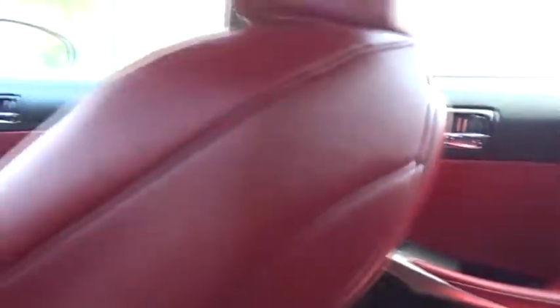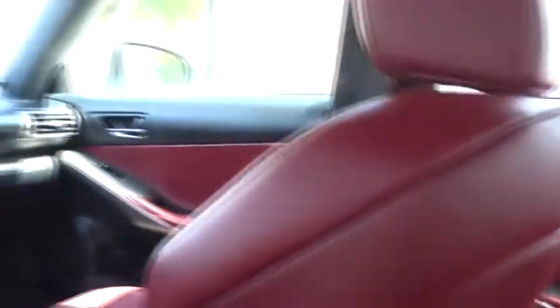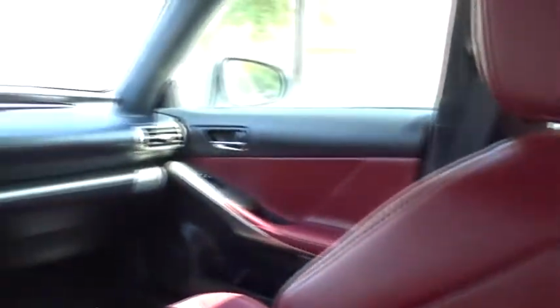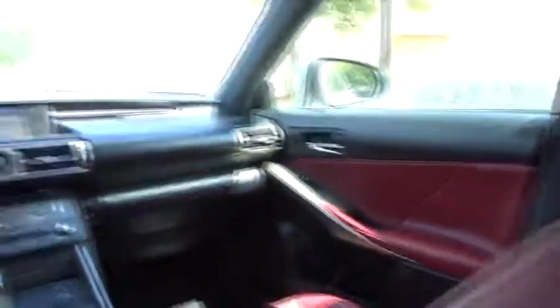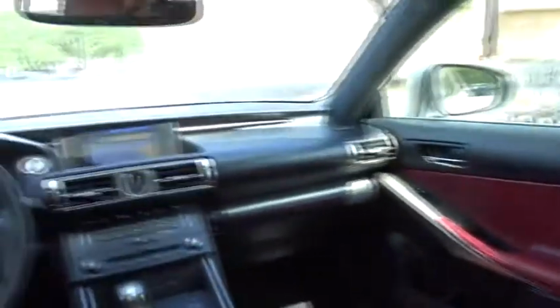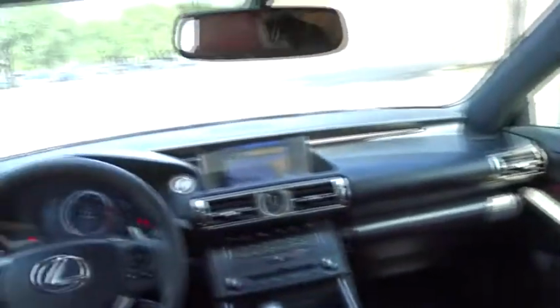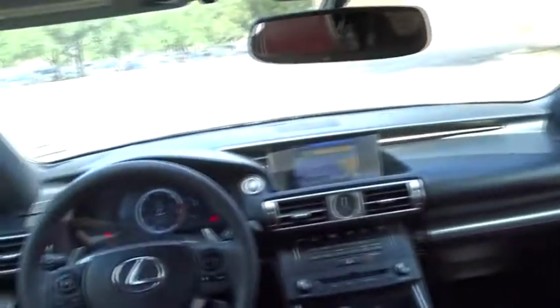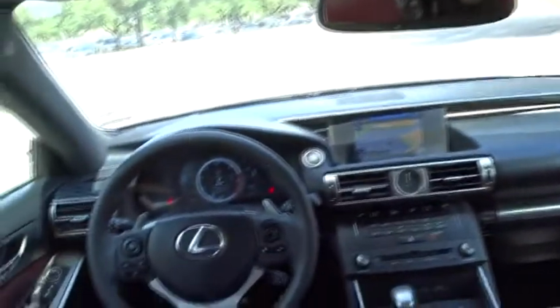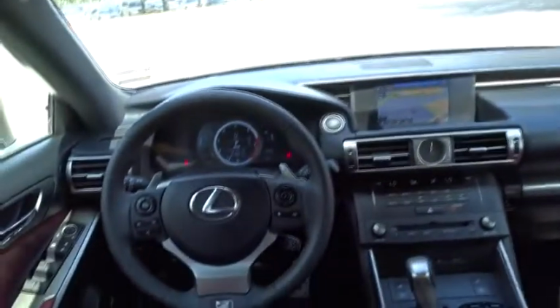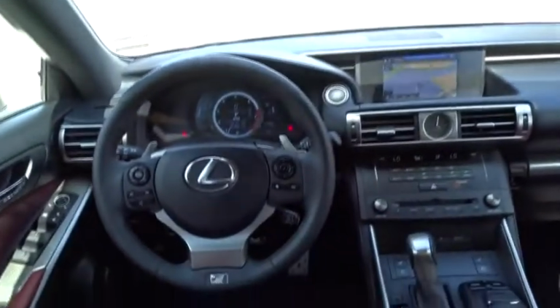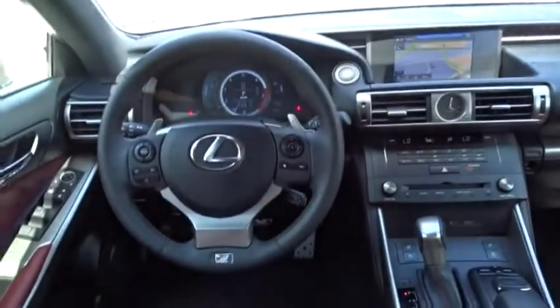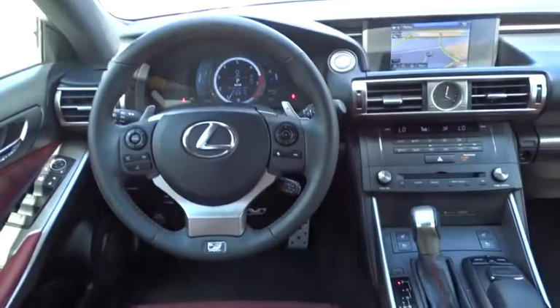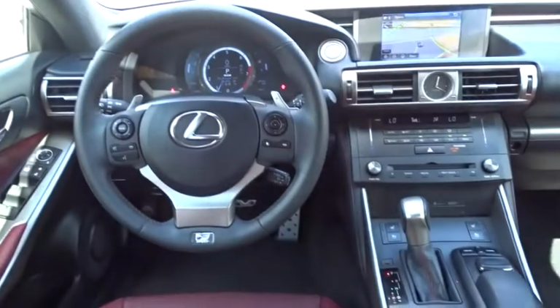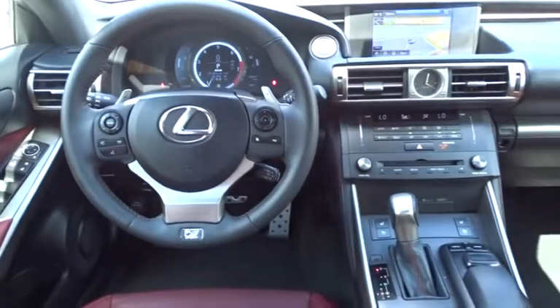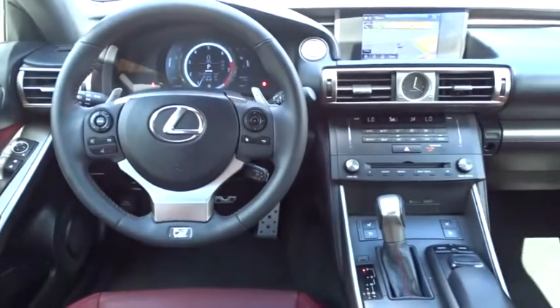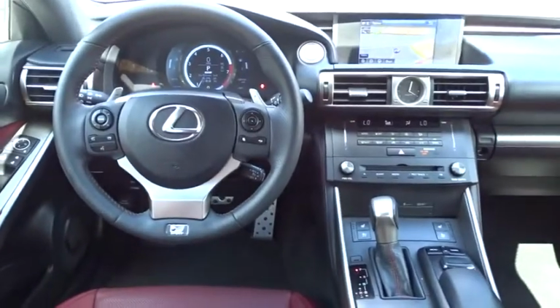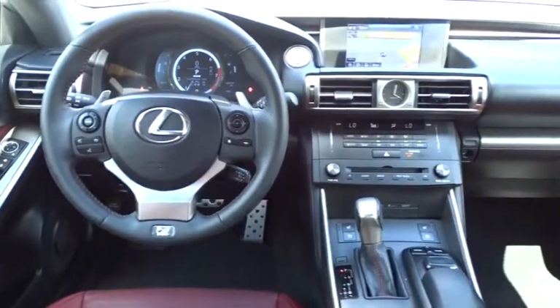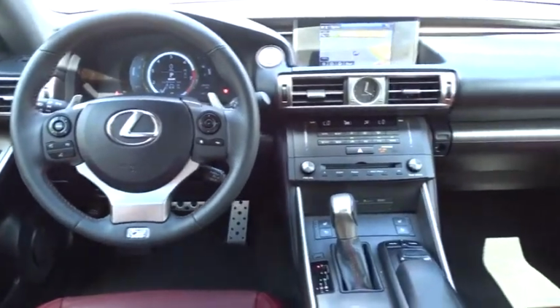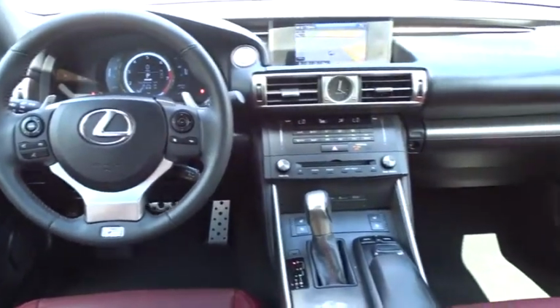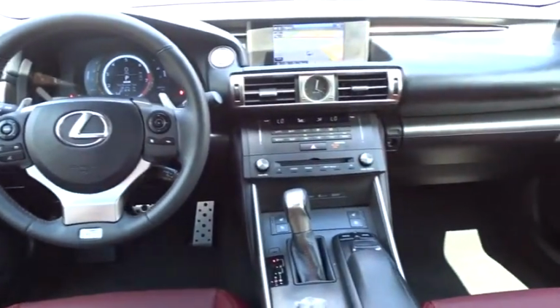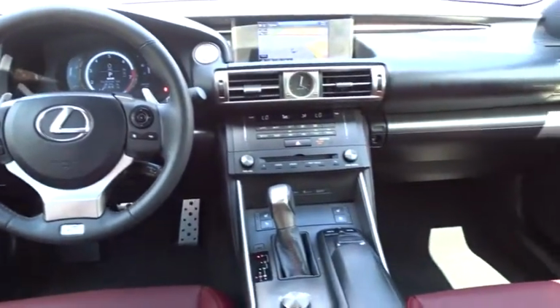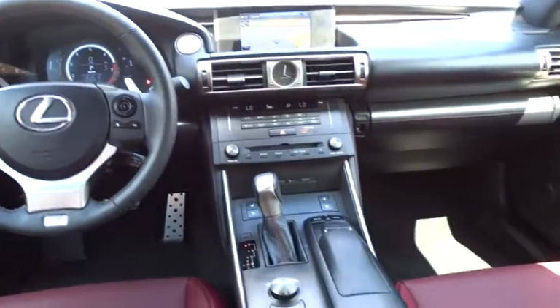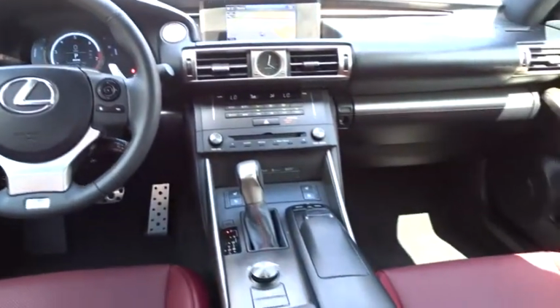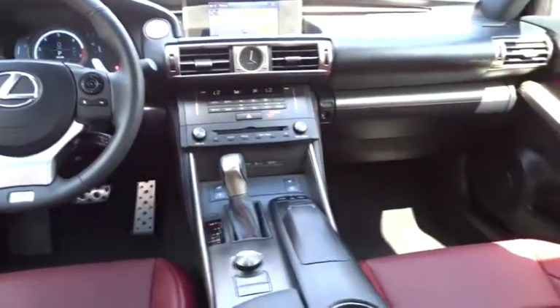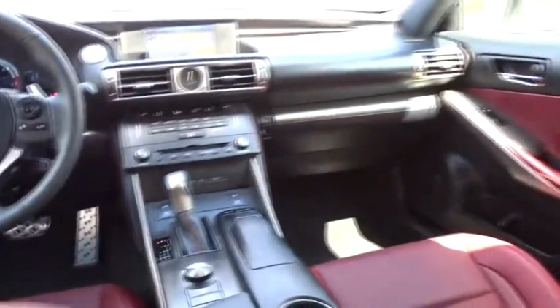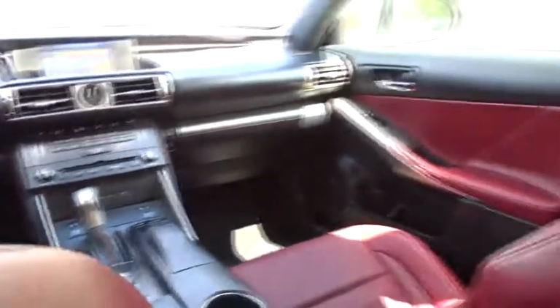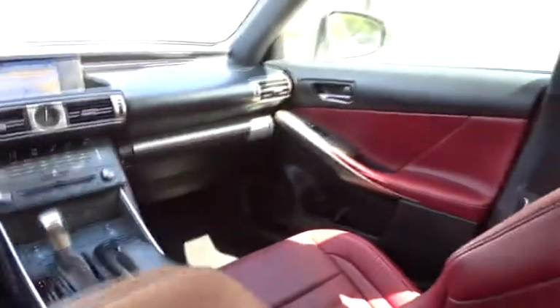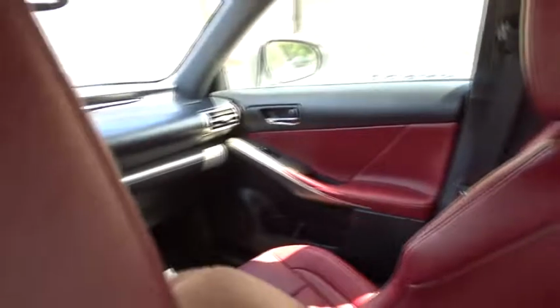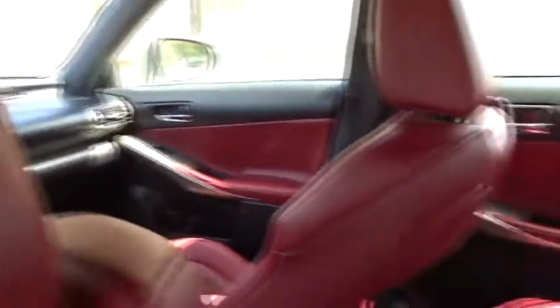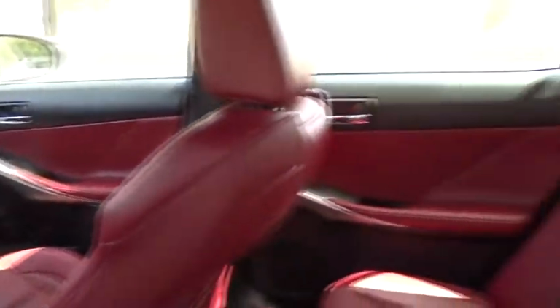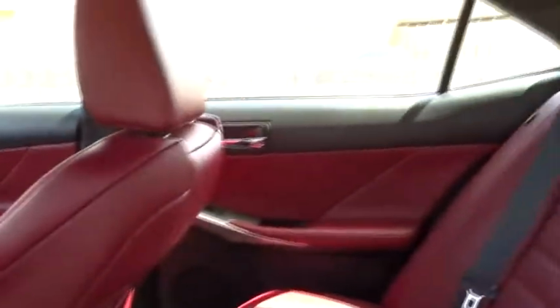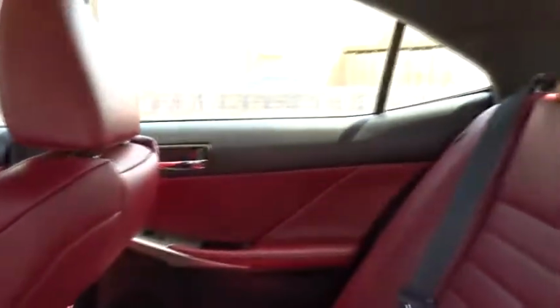Auto-dimming rear-view mirror, cruise control, floor mats, keyless start, aluminum wheels, four-wheel disc brakes, universal garage door opener, climate control, rear defrost.